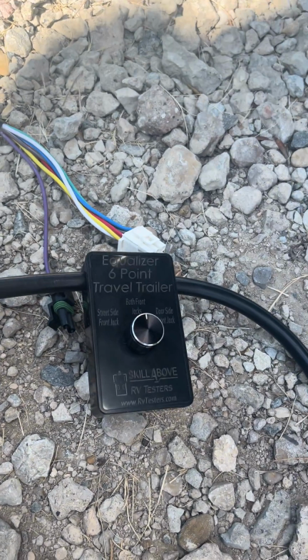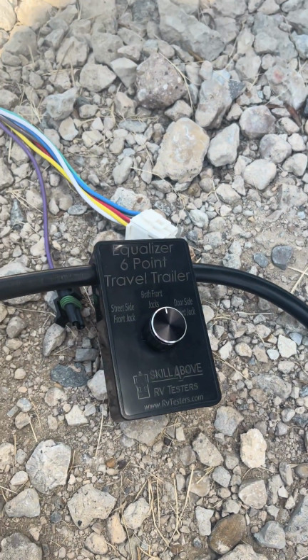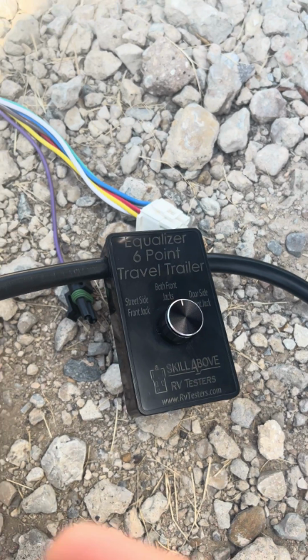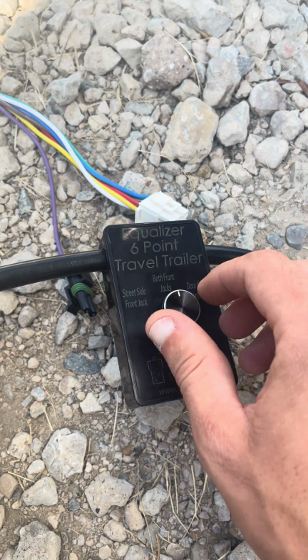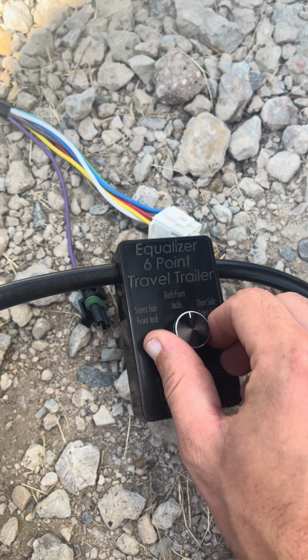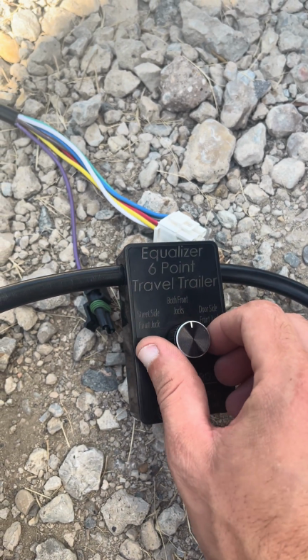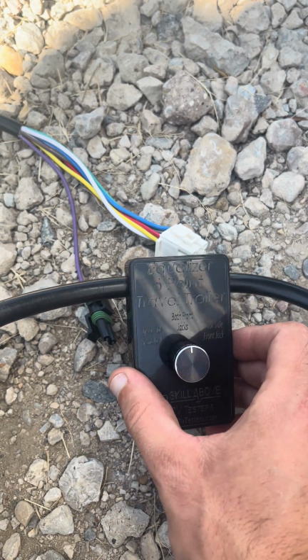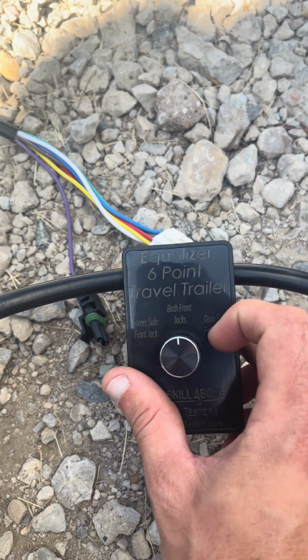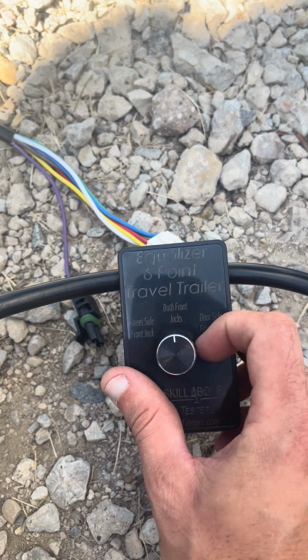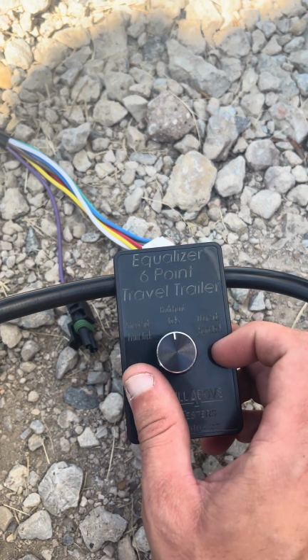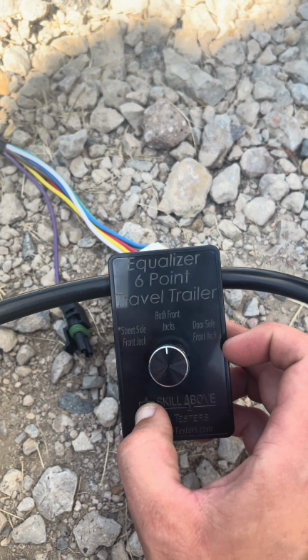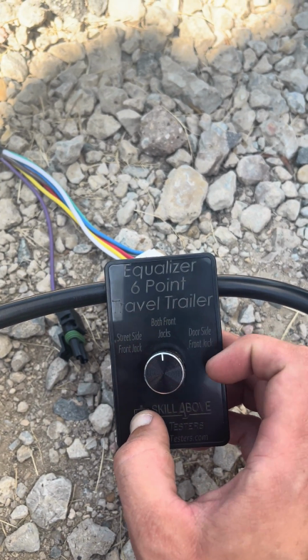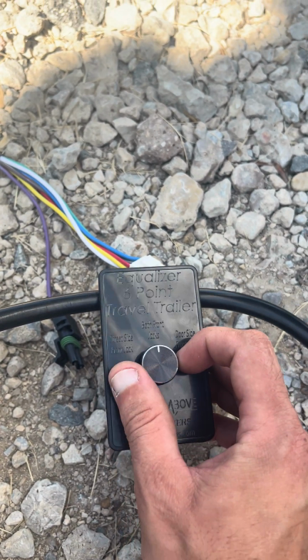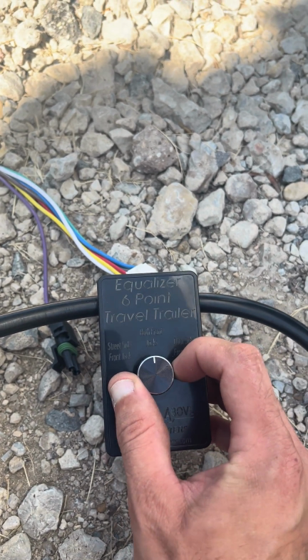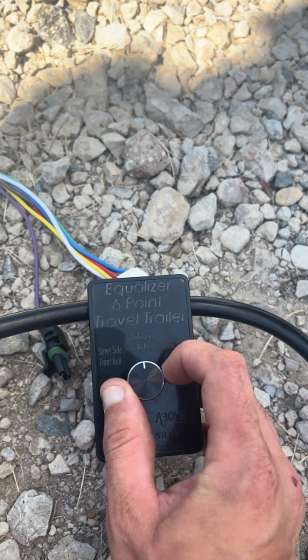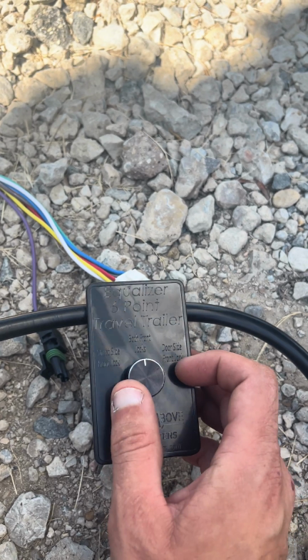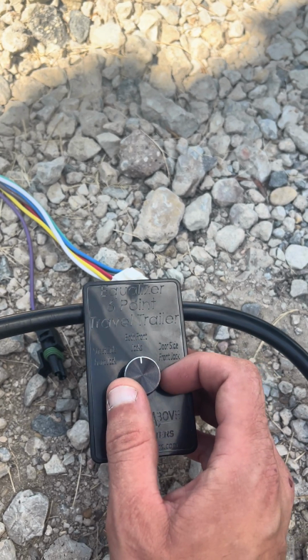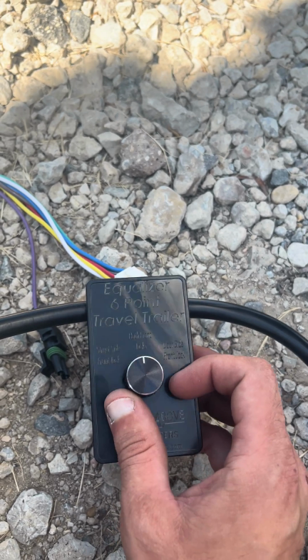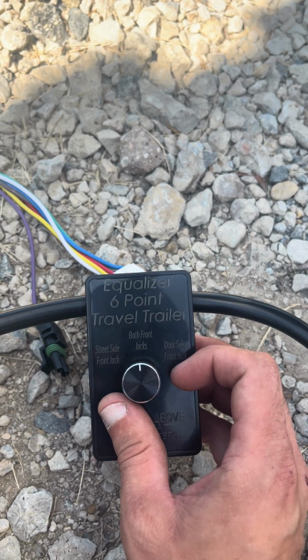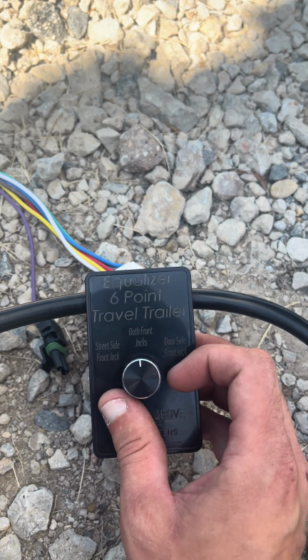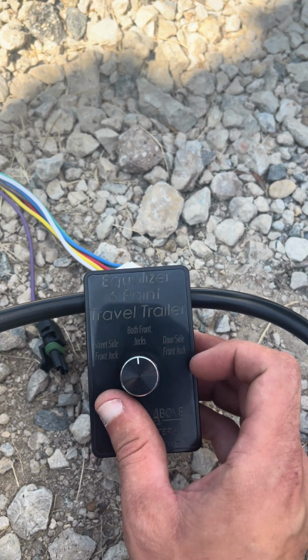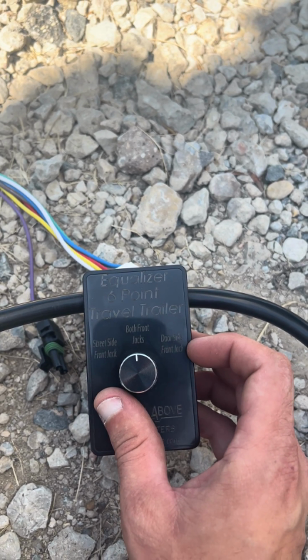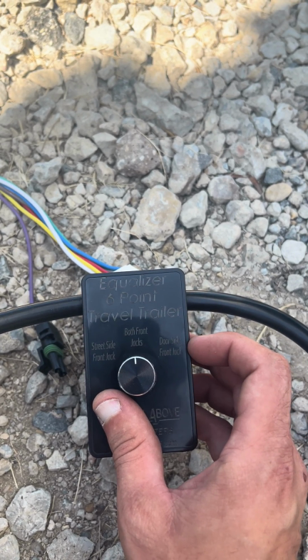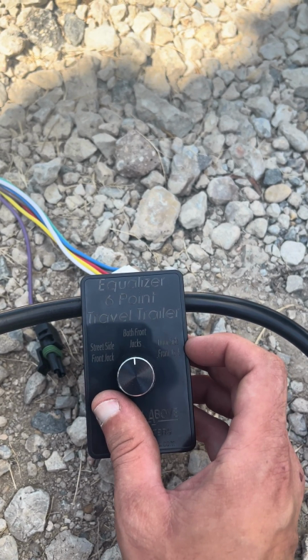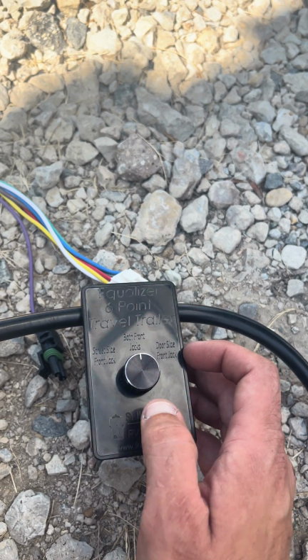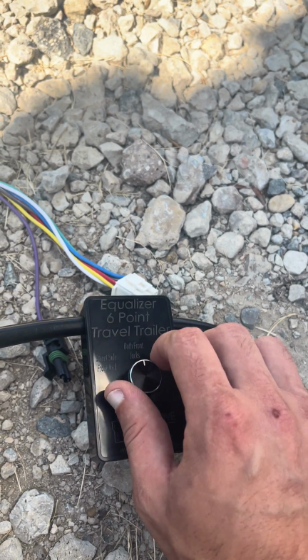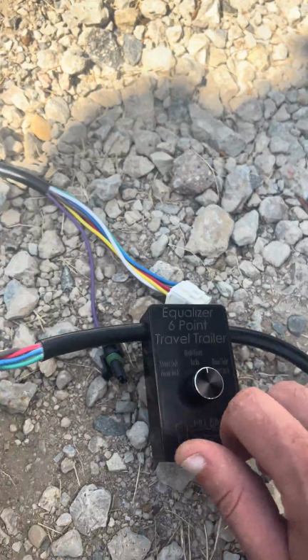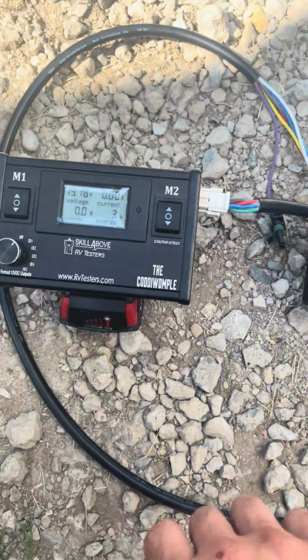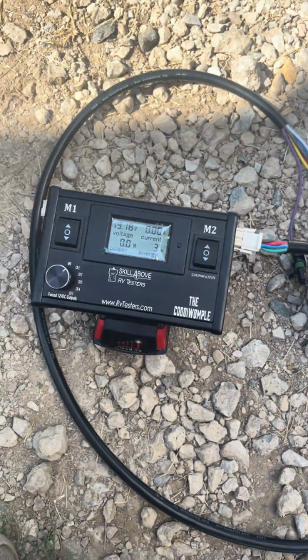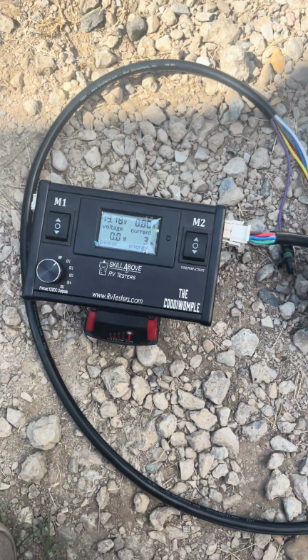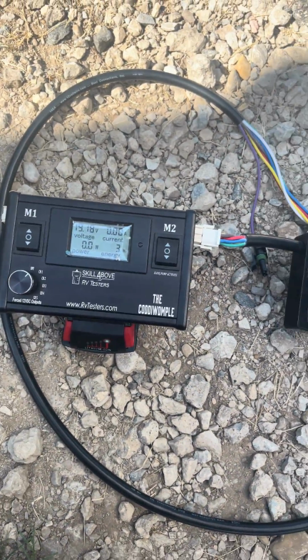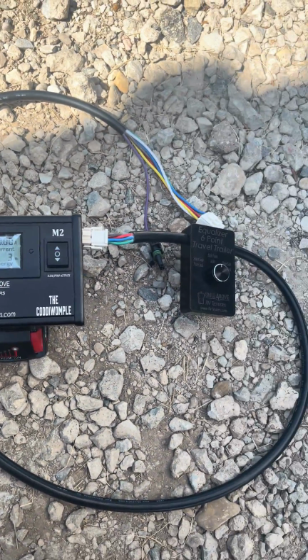We can select which landing gear we want — street side, both fronts, or door side. Currently we have it set to both.